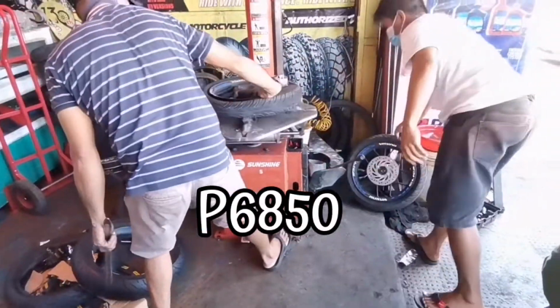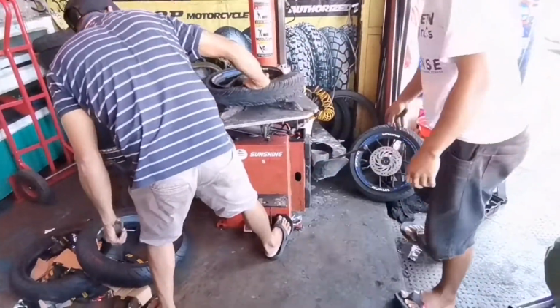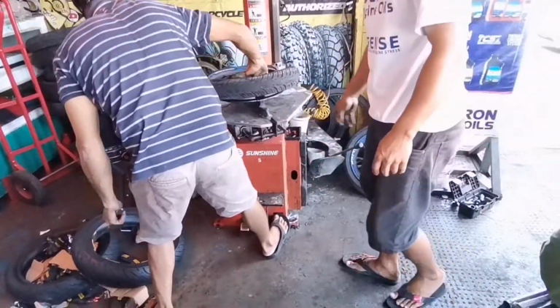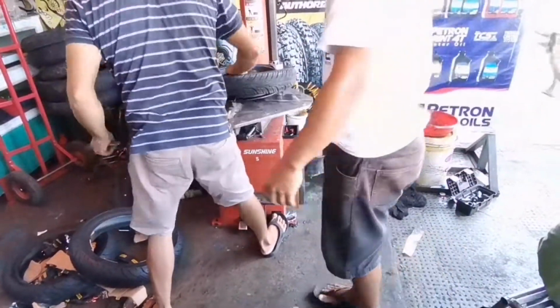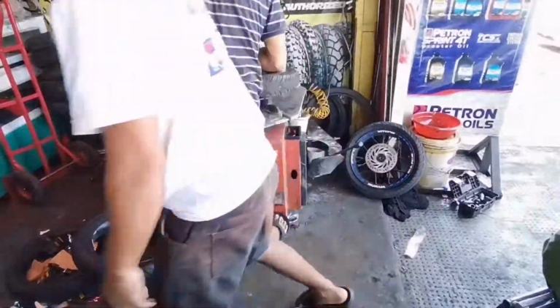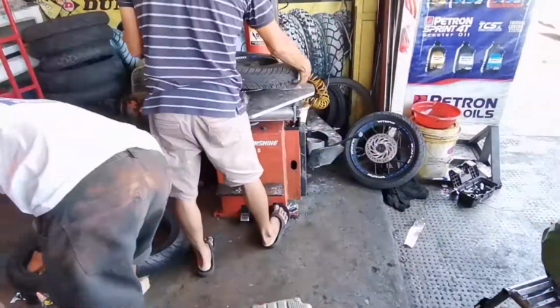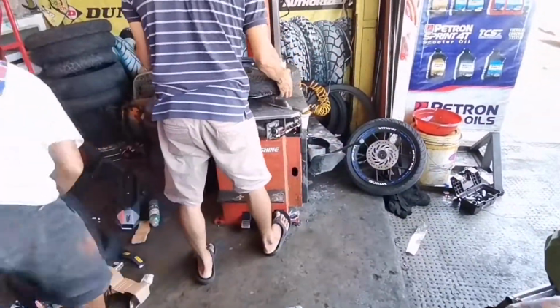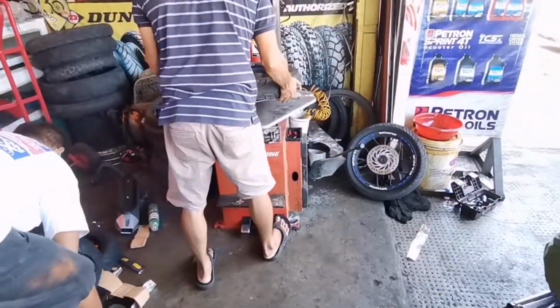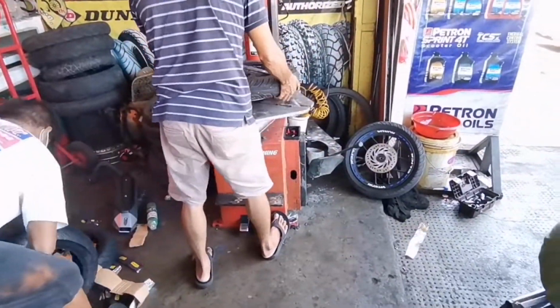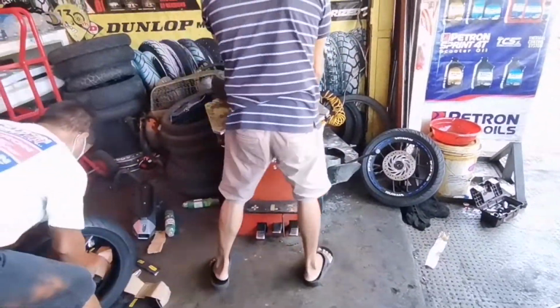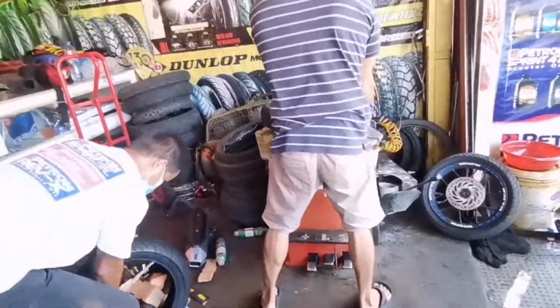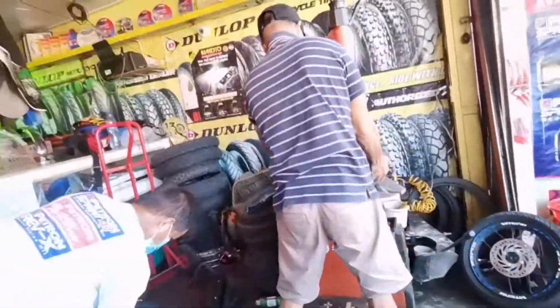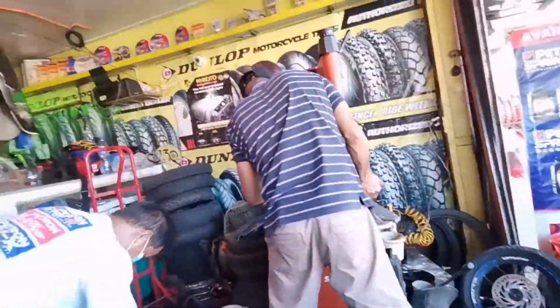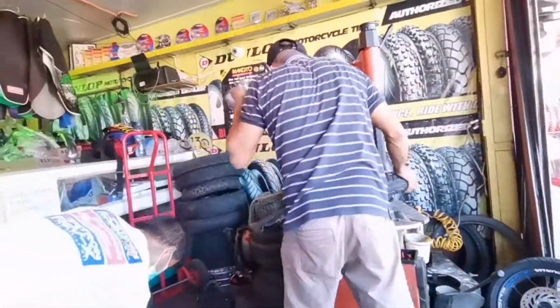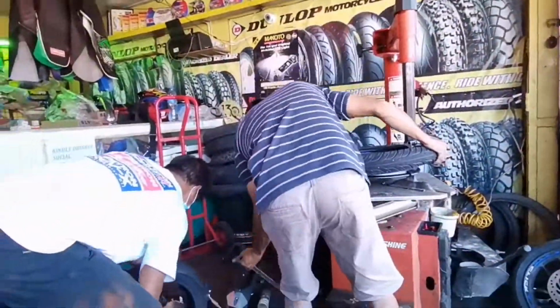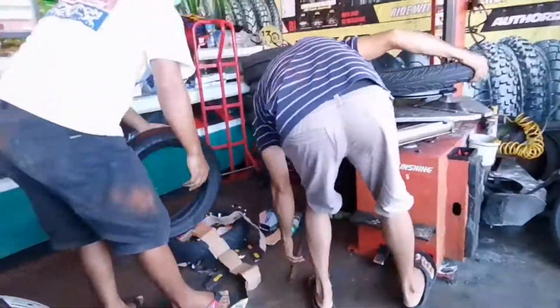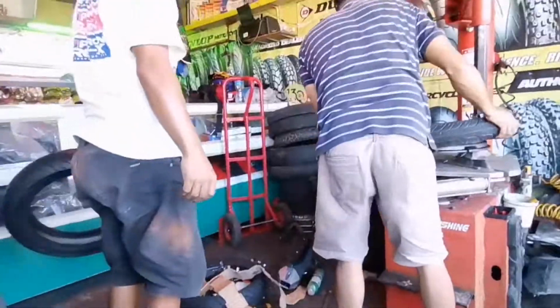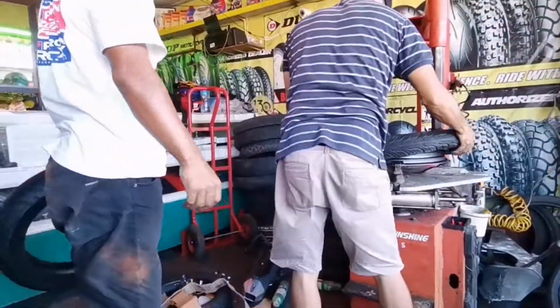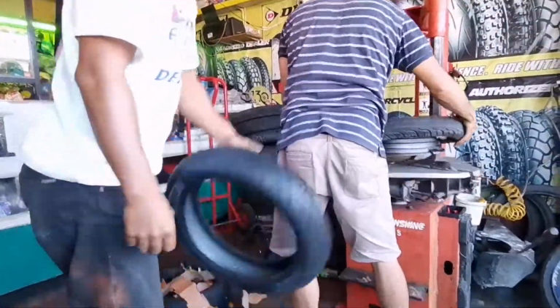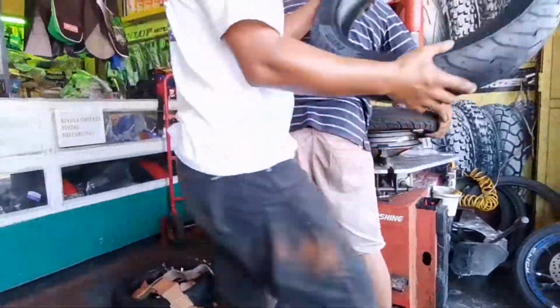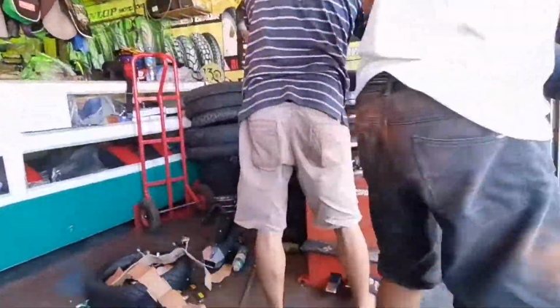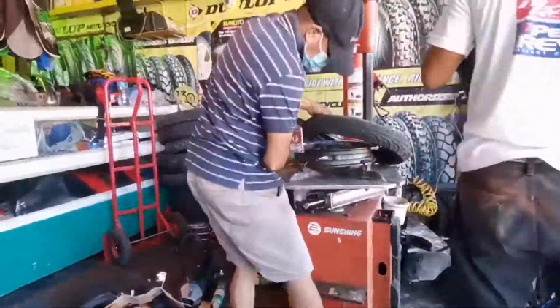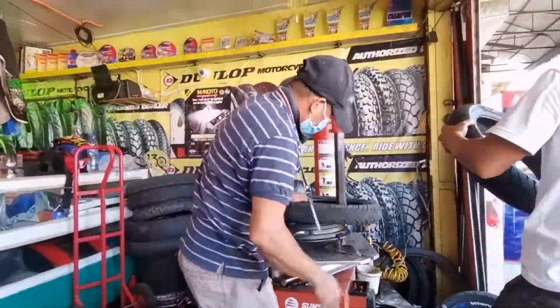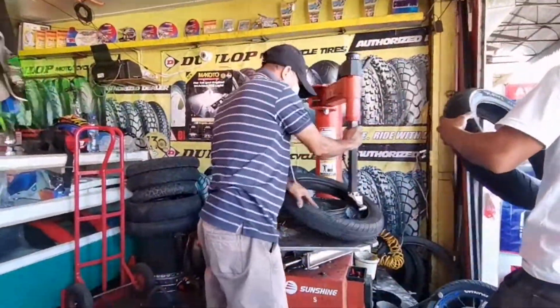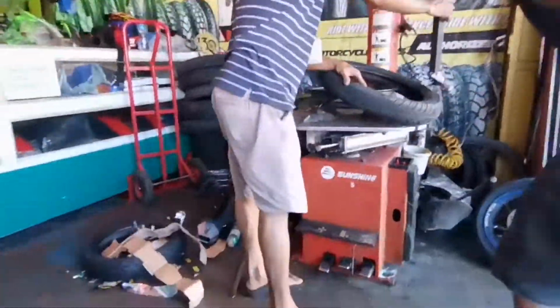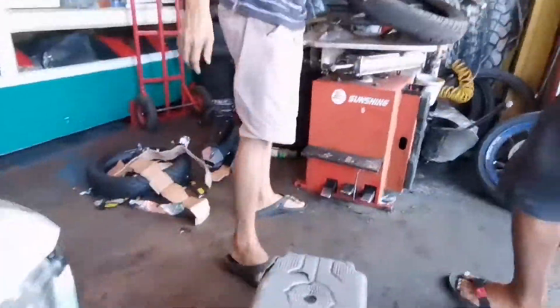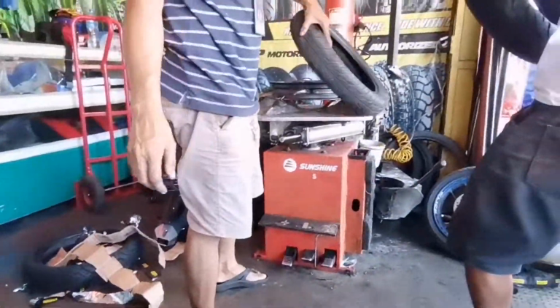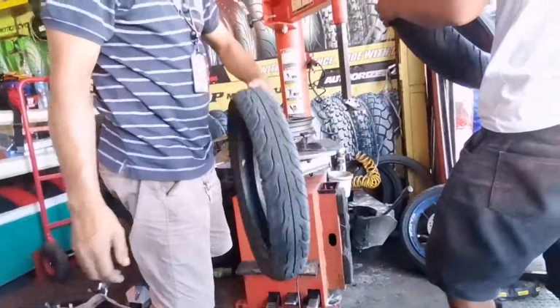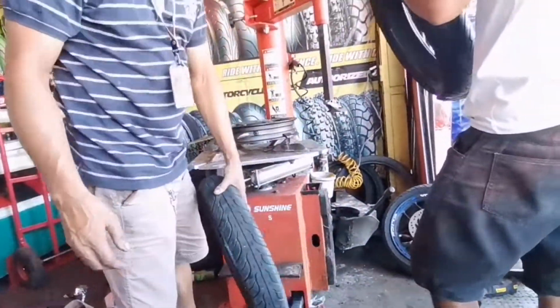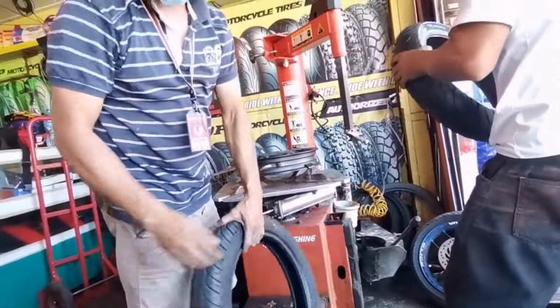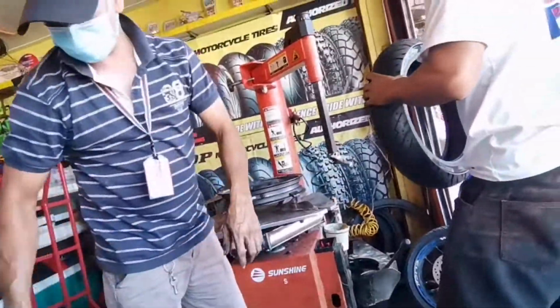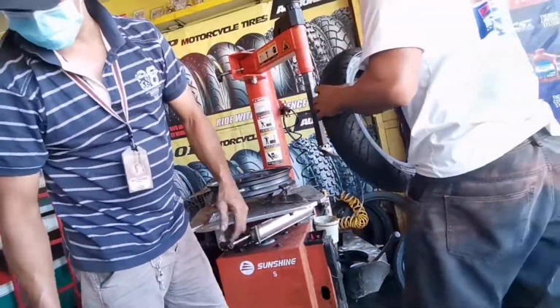May P1,550 price difference. At hindi pa yan kasama yung shipping fee. So if meron kayong shop na malapit, i-check na lang para makatipid kayo ng shipping fee.